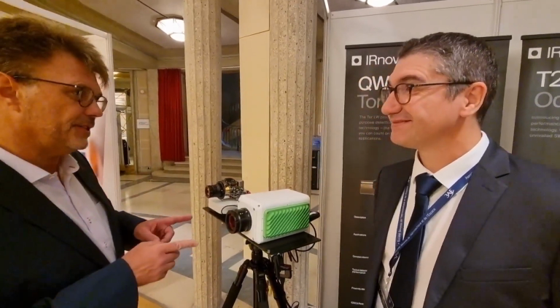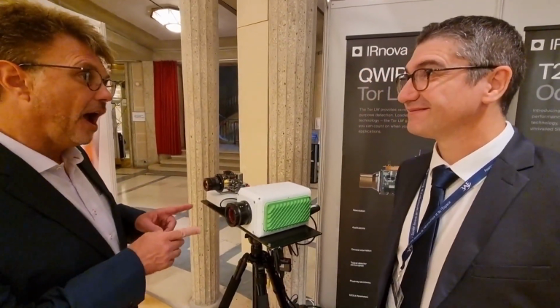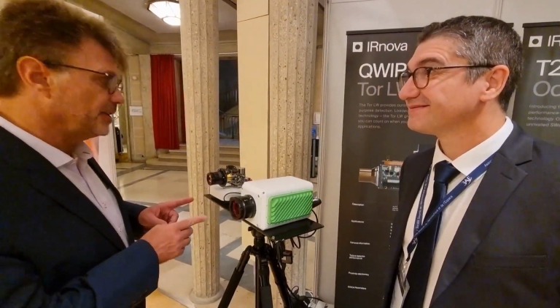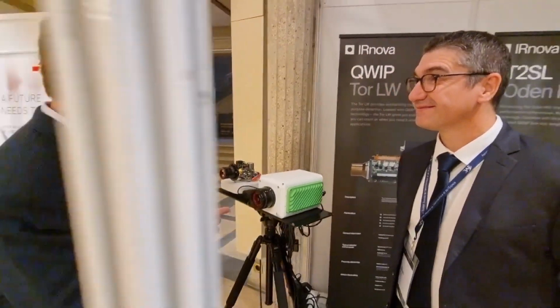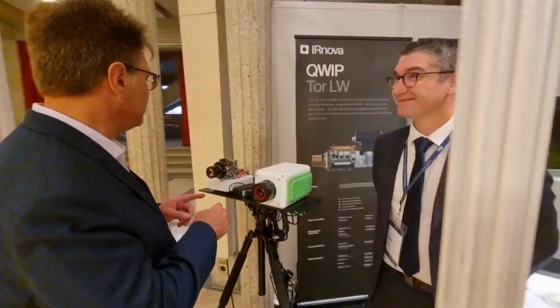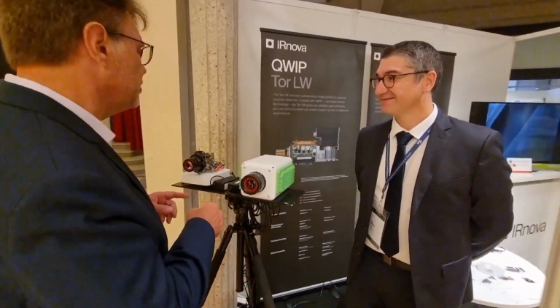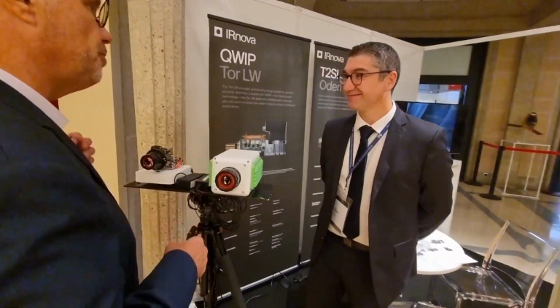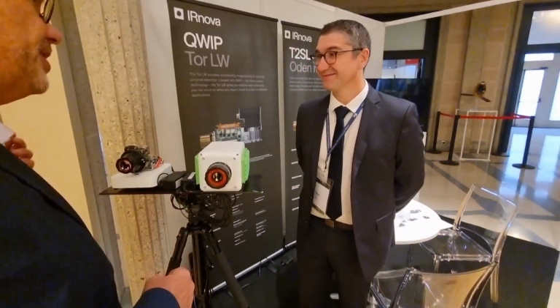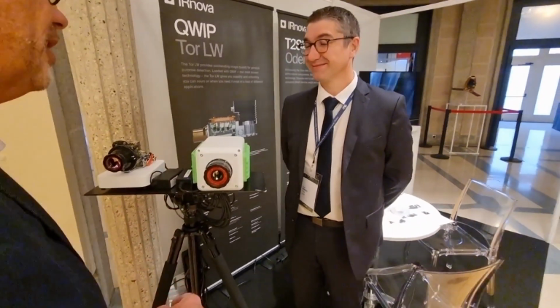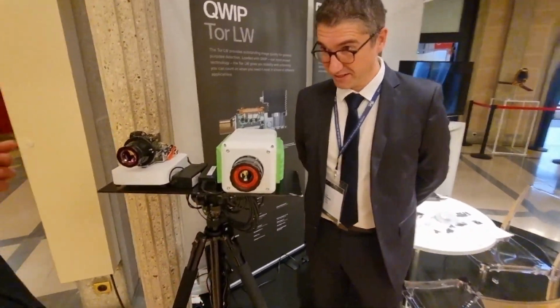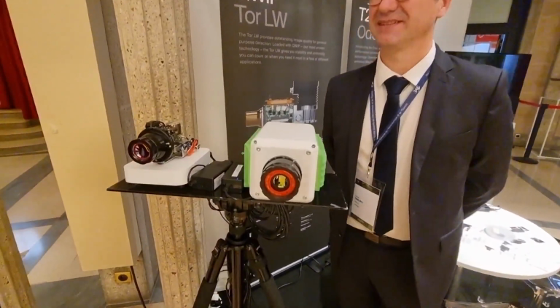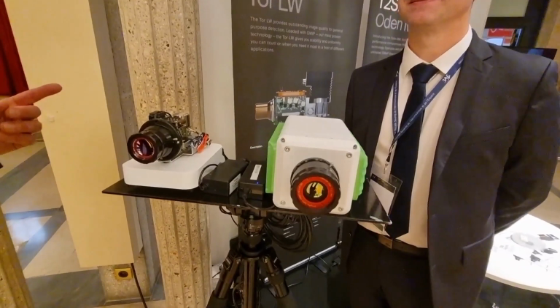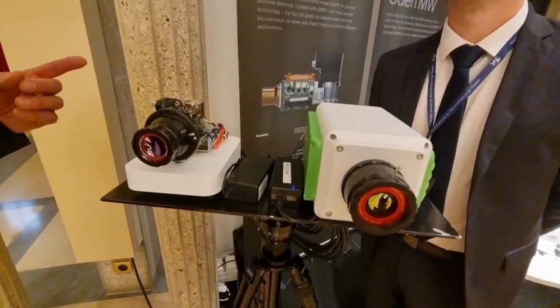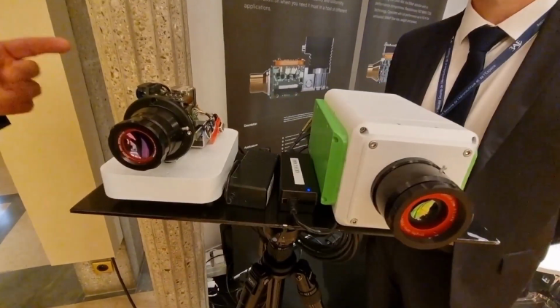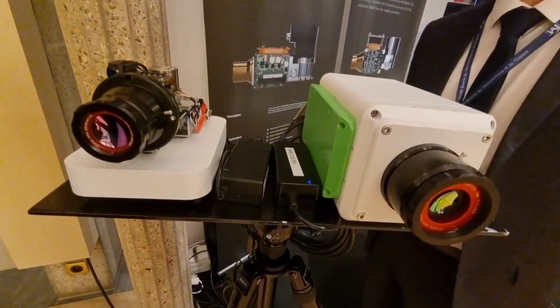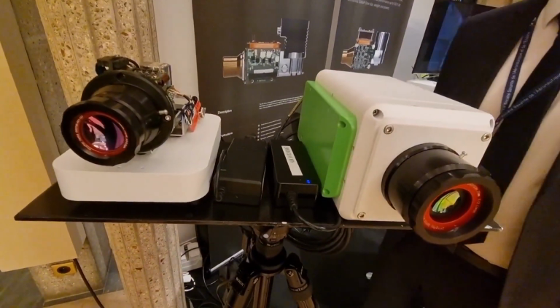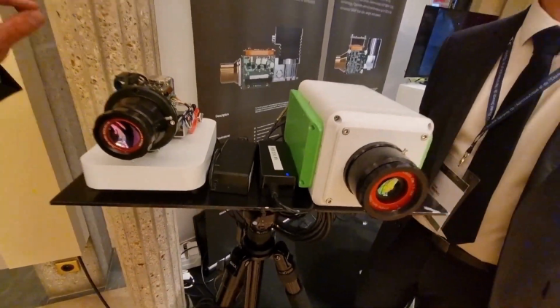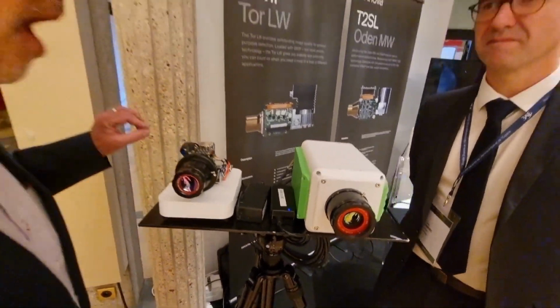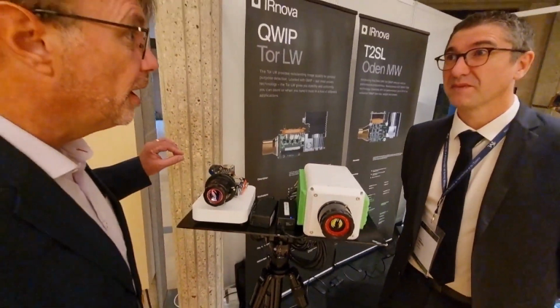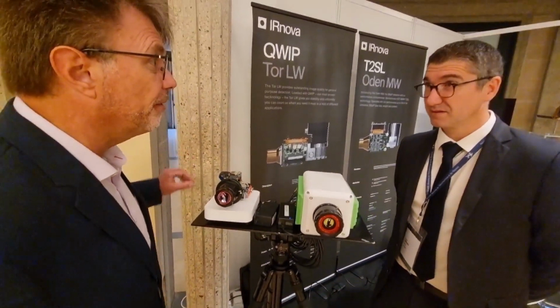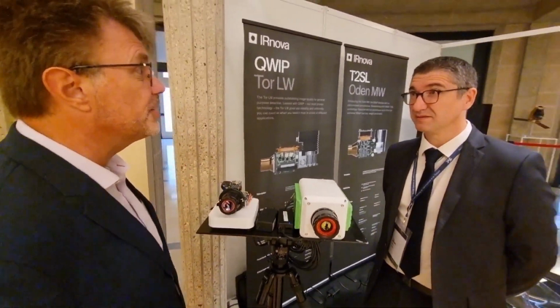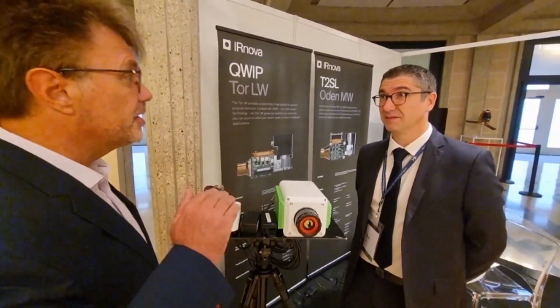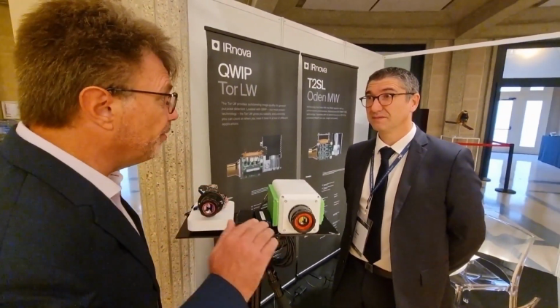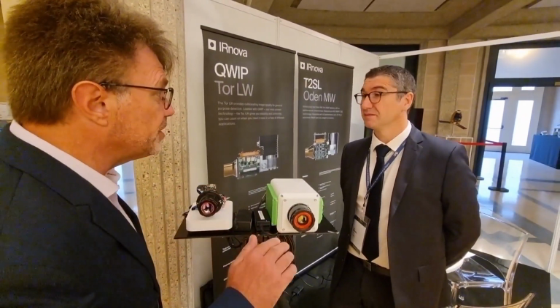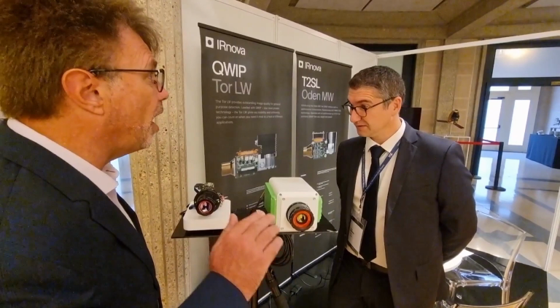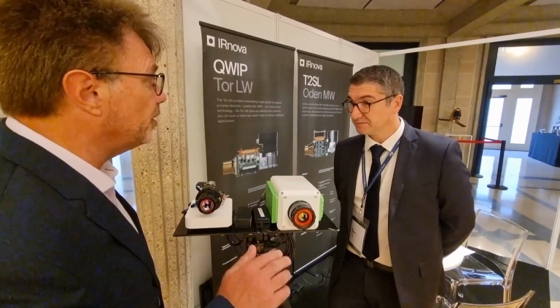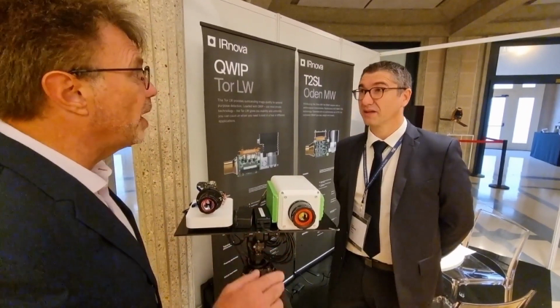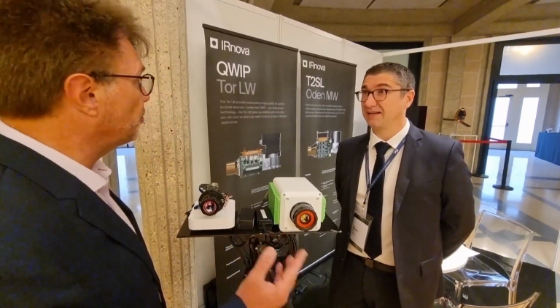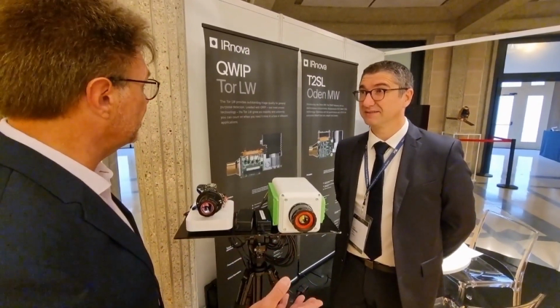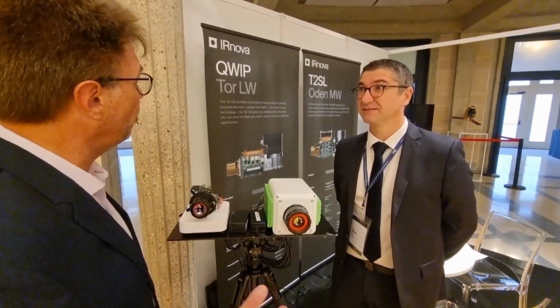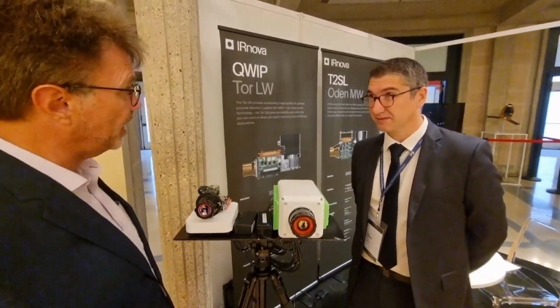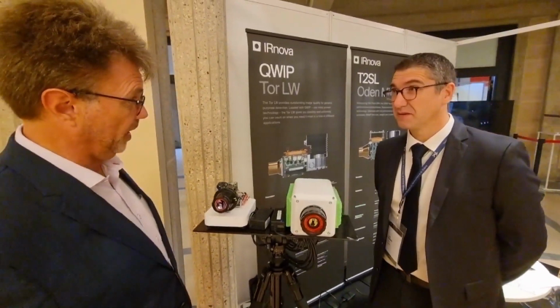This IR system — from what I understand, you're using superlattice technology, and the result is that it consumes less power yet provides the same performance as top-tier U.S. and Israeli systems. Do I understand that correctly?